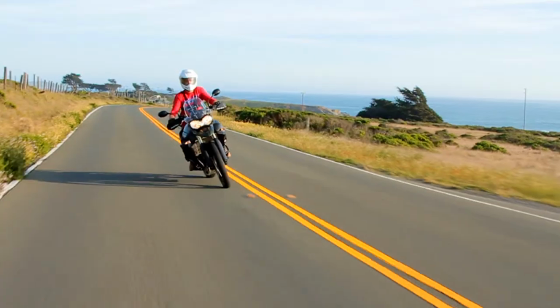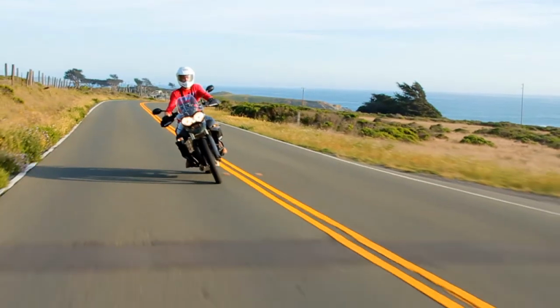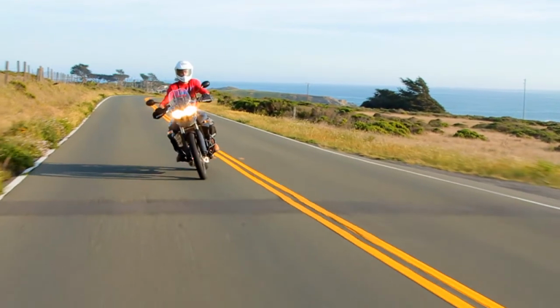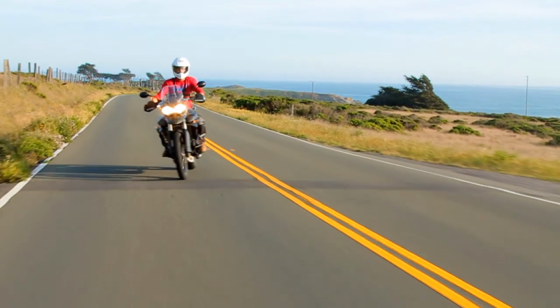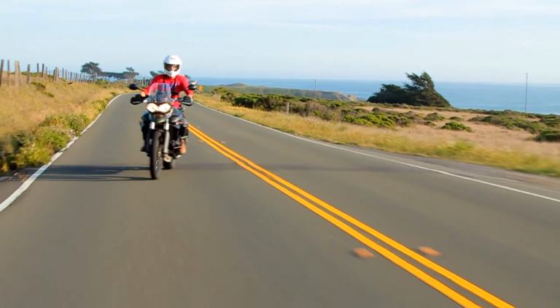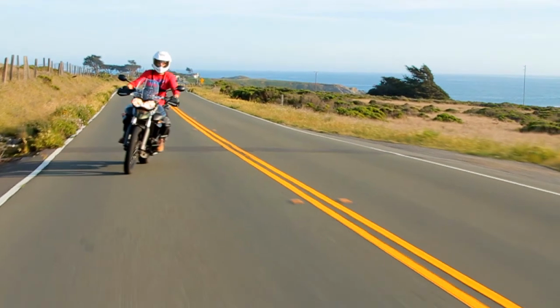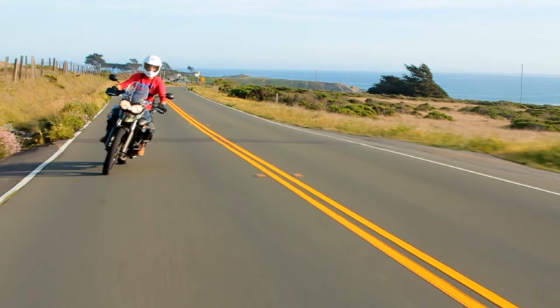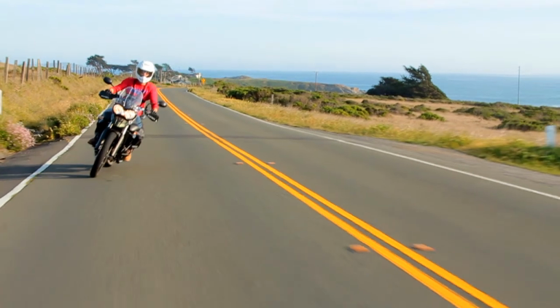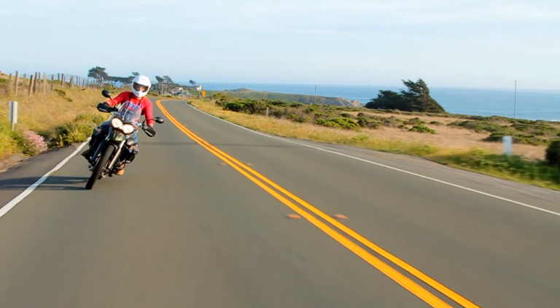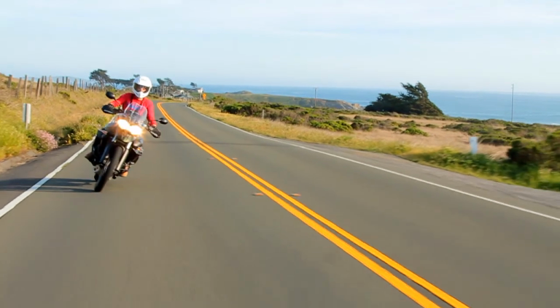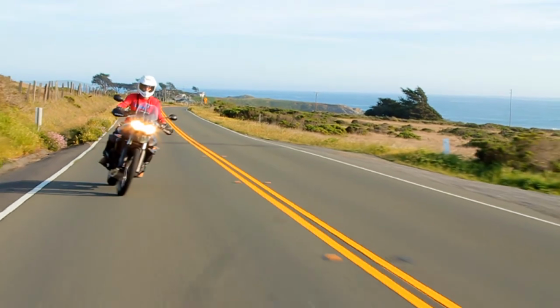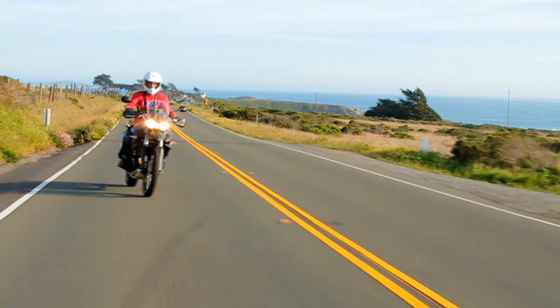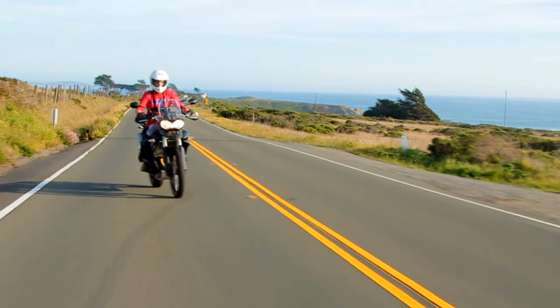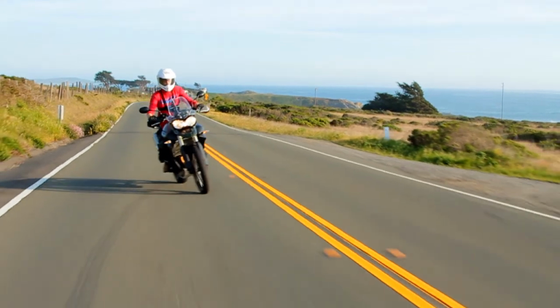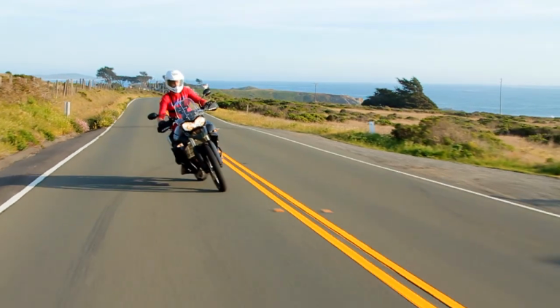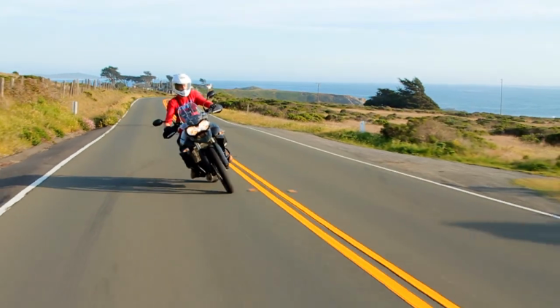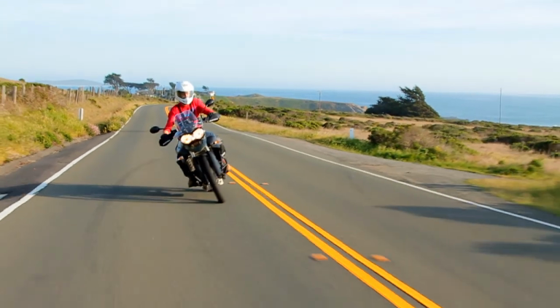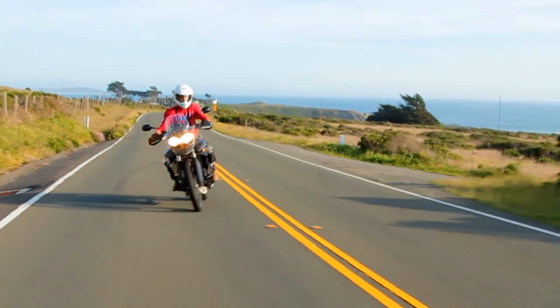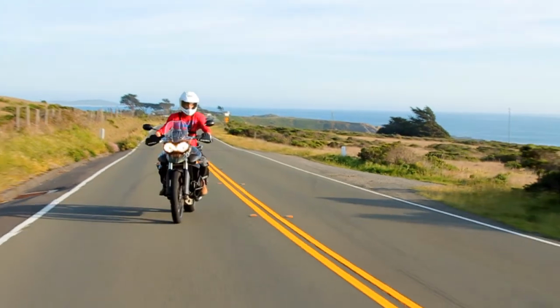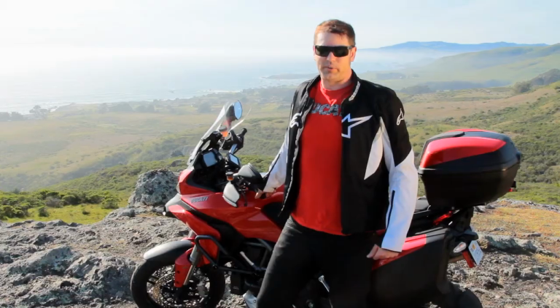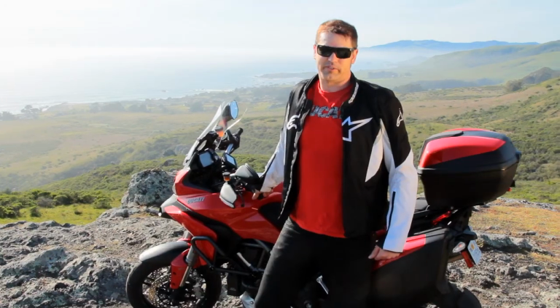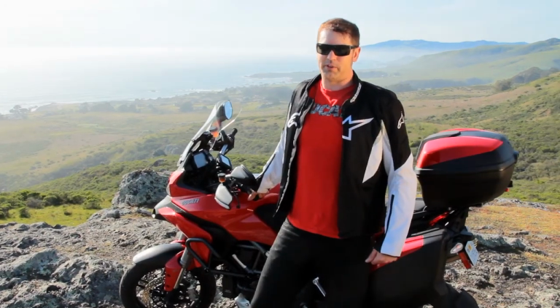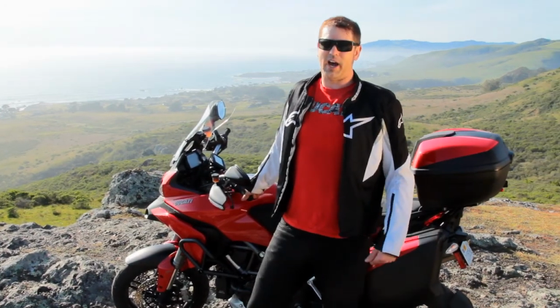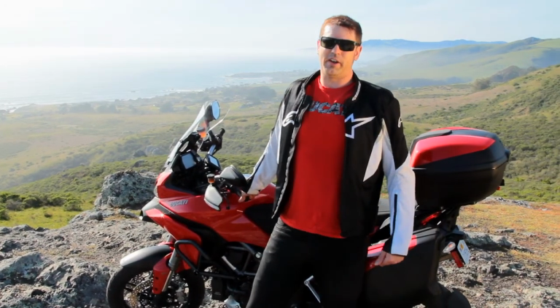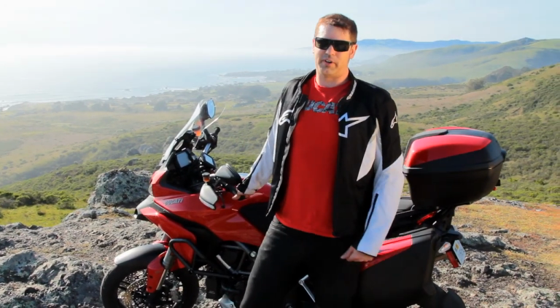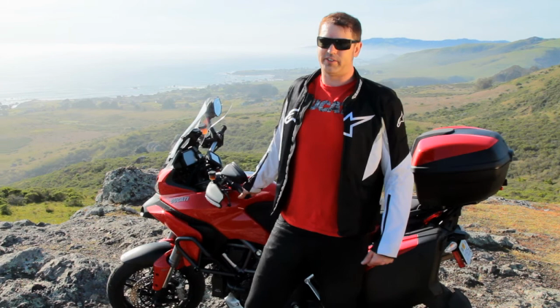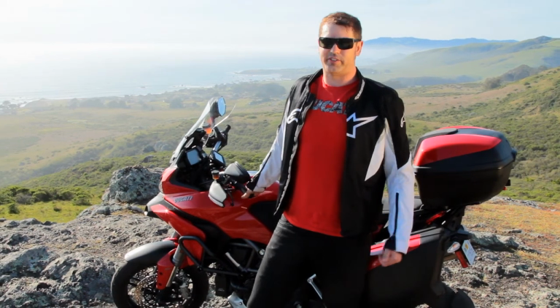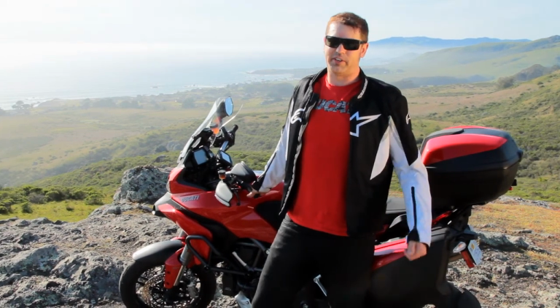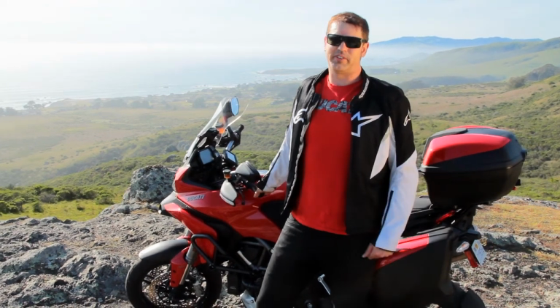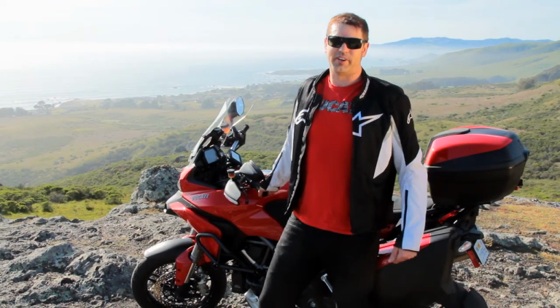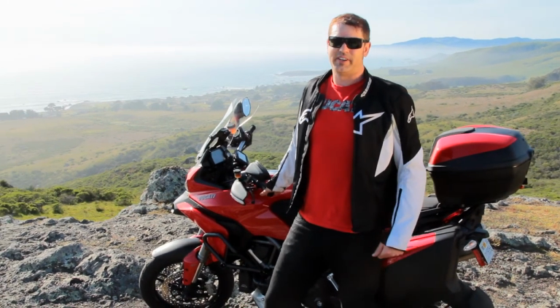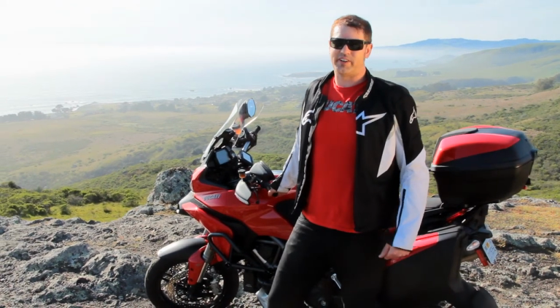From April through November we don't have rain. It's perfect — when it would typically be hot elsewhere, it's 70 degrees here and sunny.